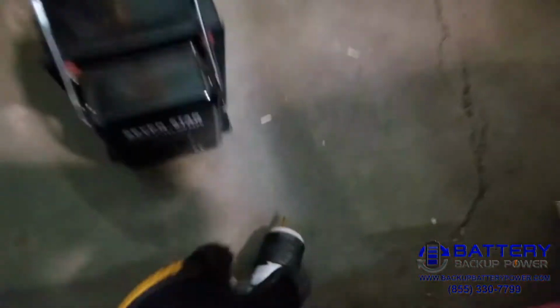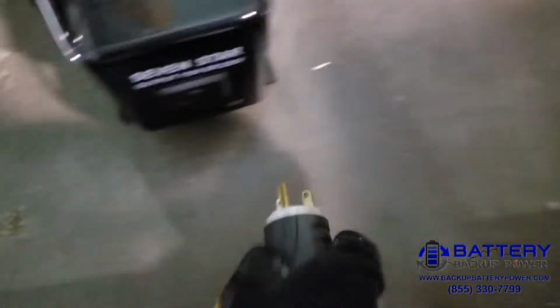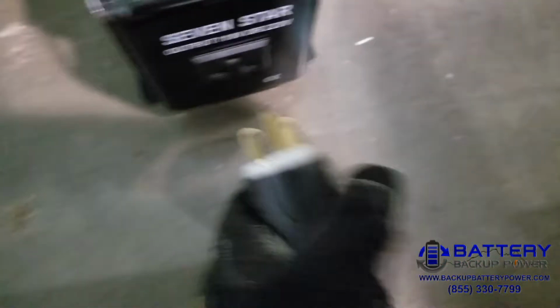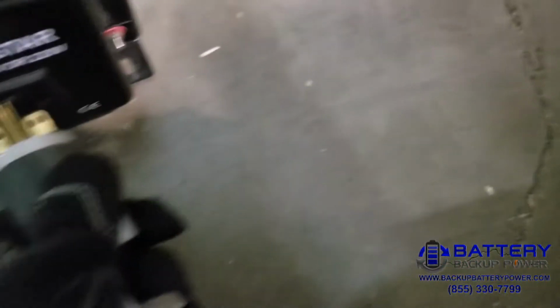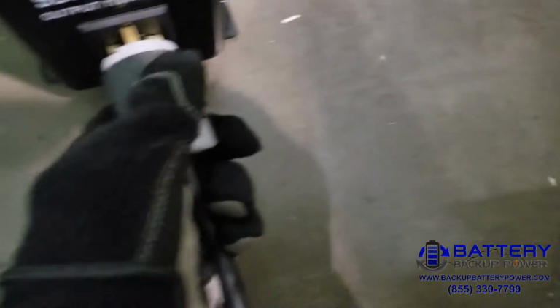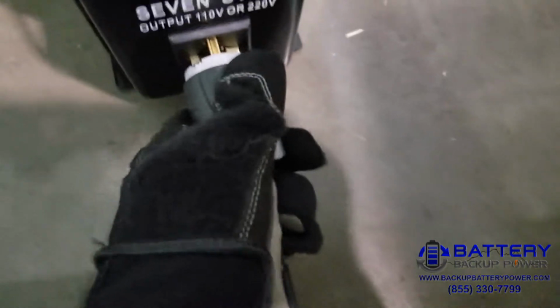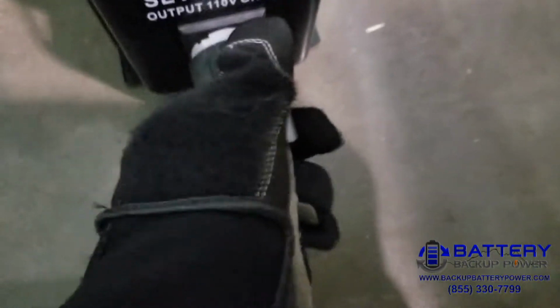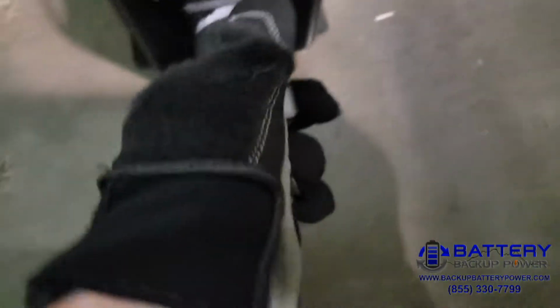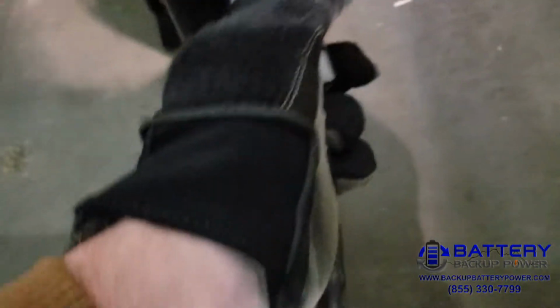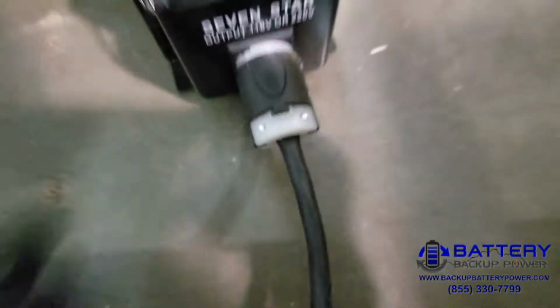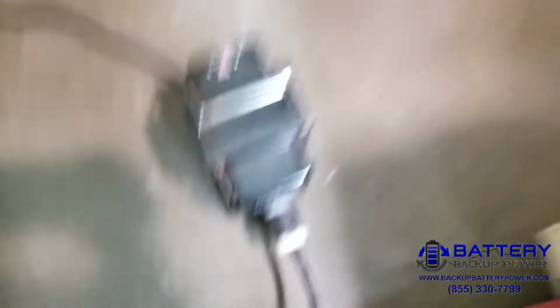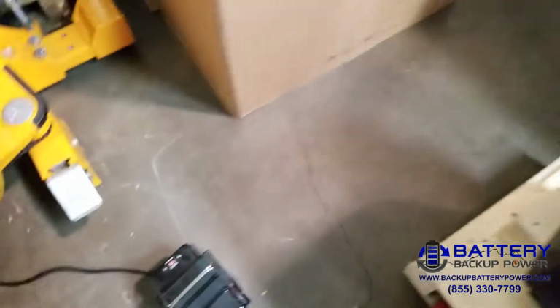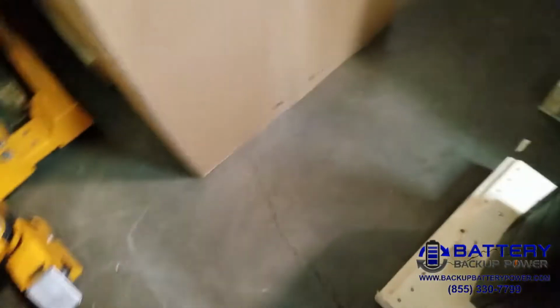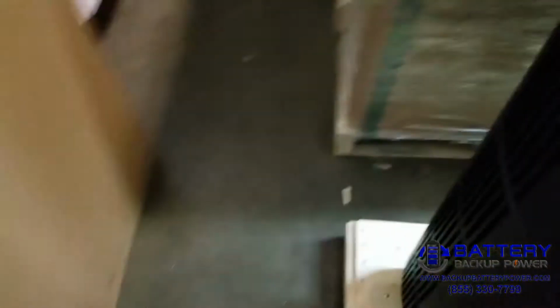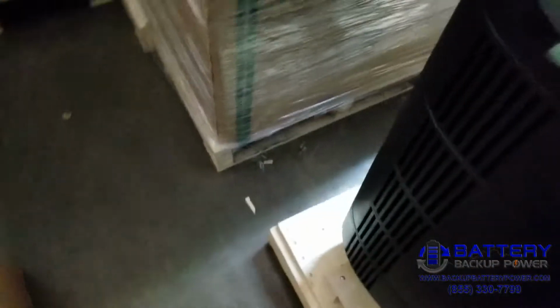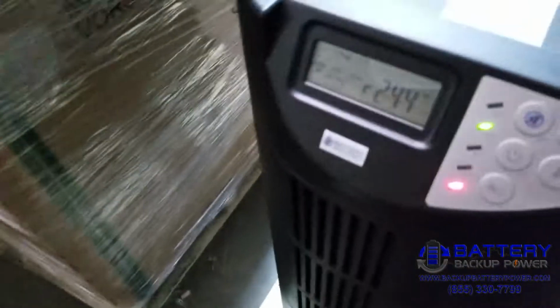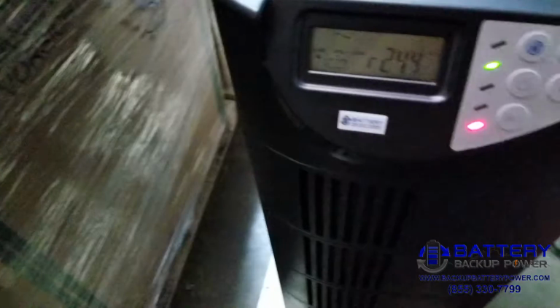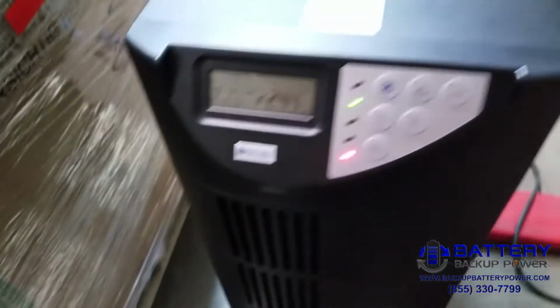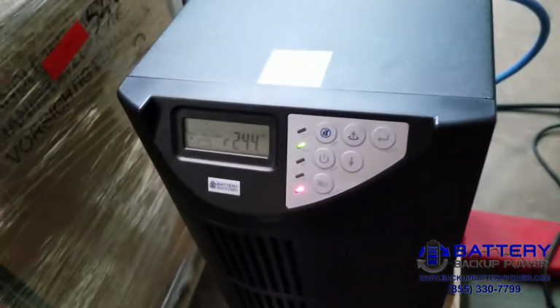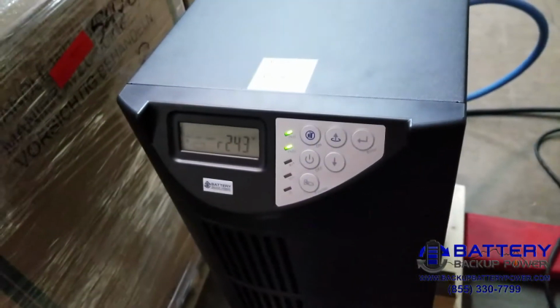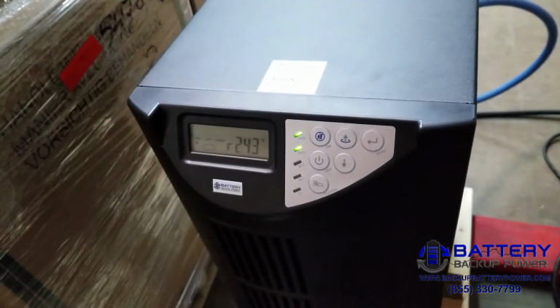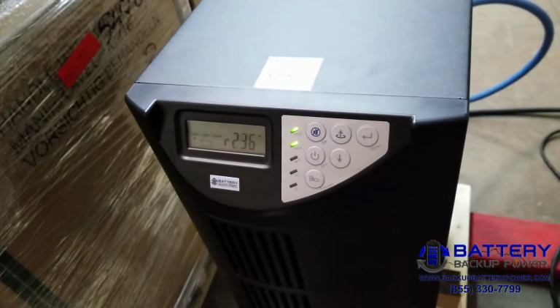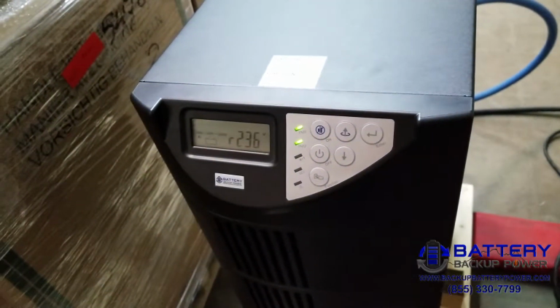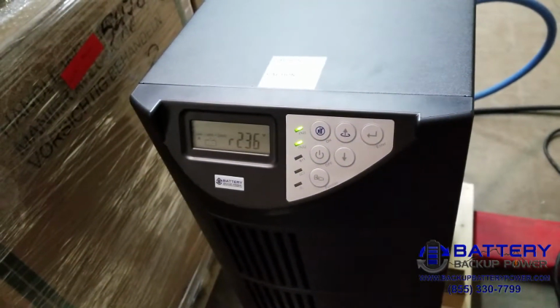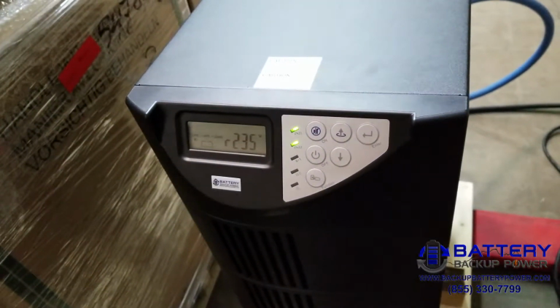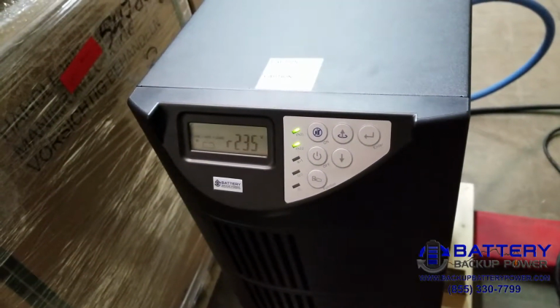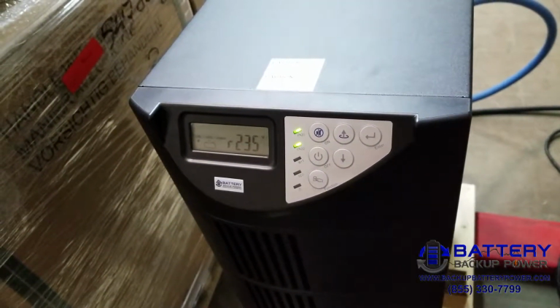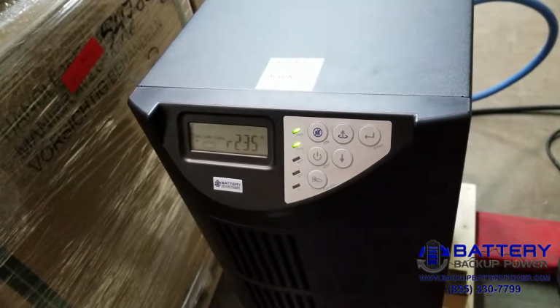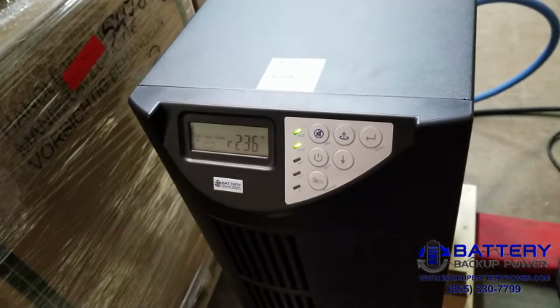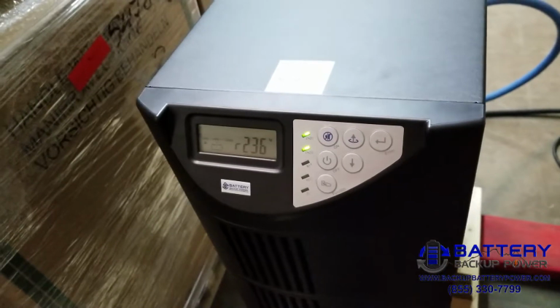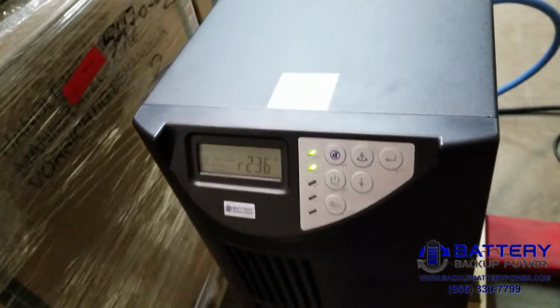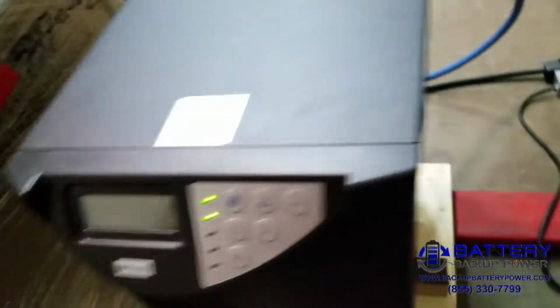We'll go ahead and simulate utility power being restored. It's detected that the power has been restored and reverted back to normal mode.